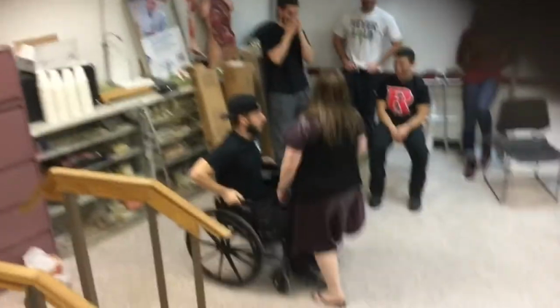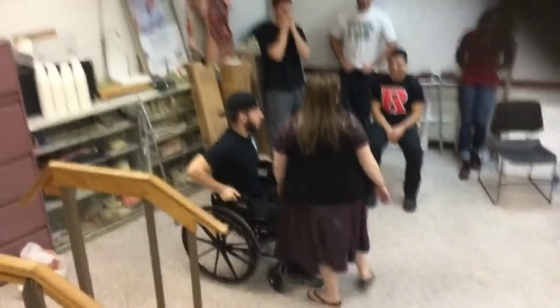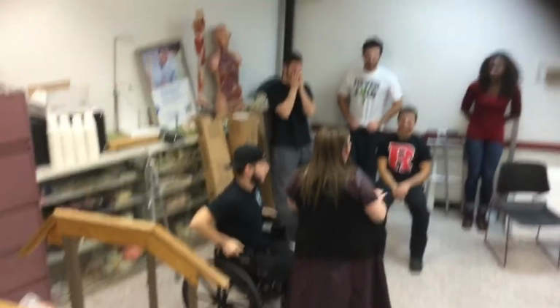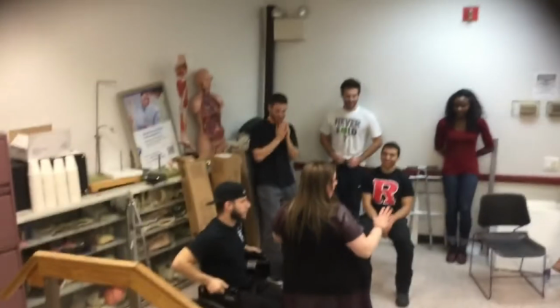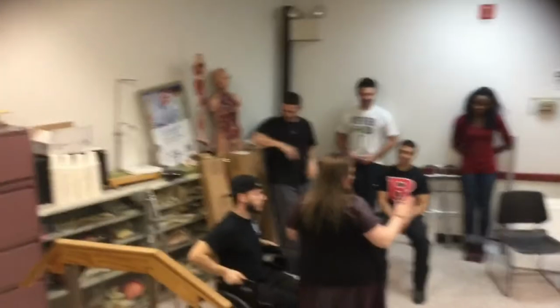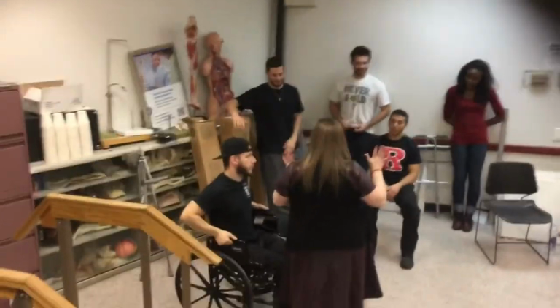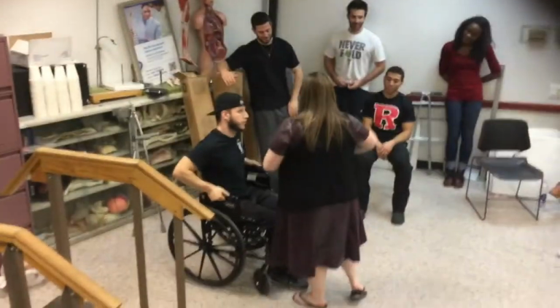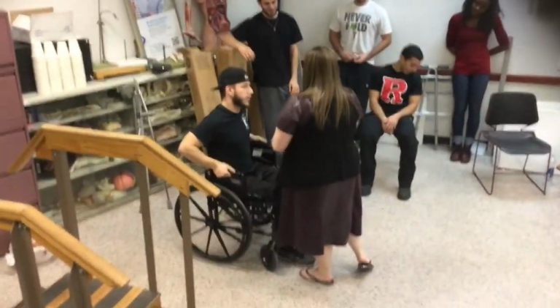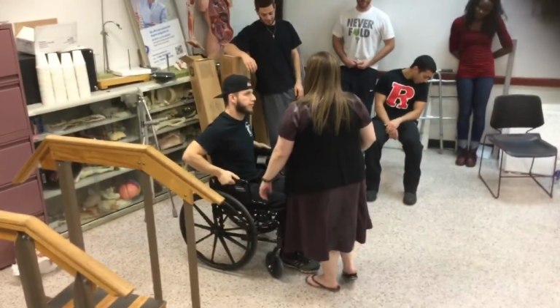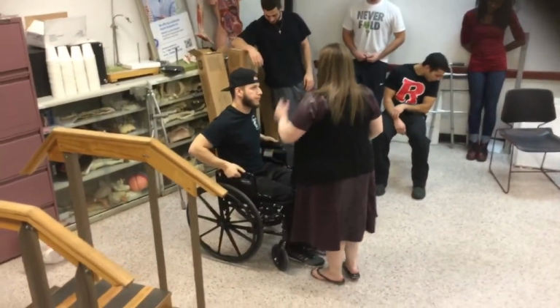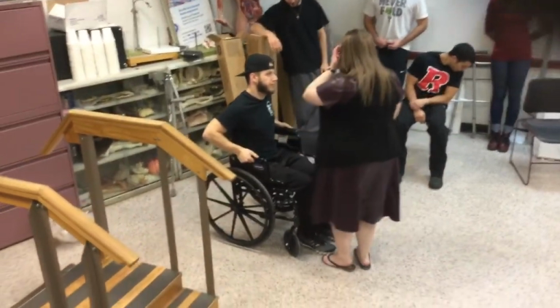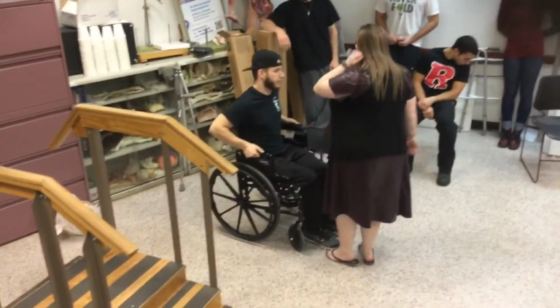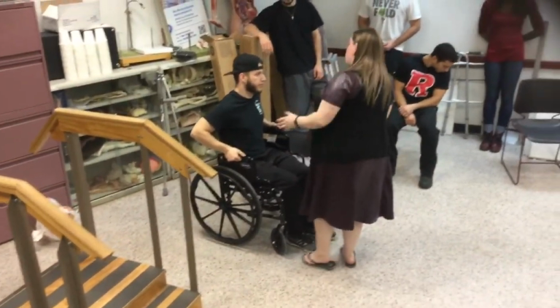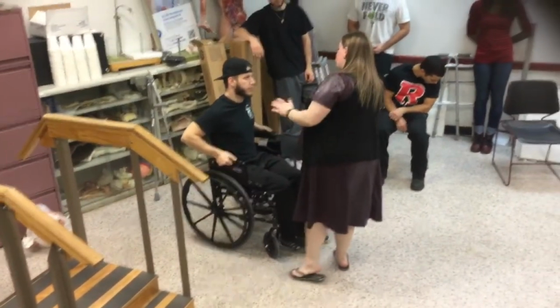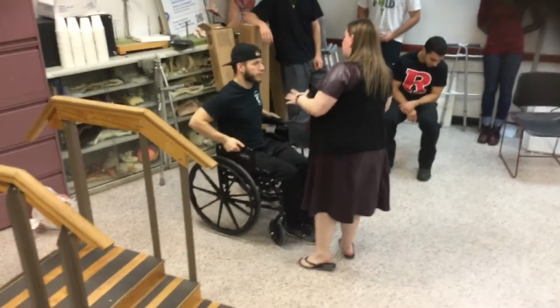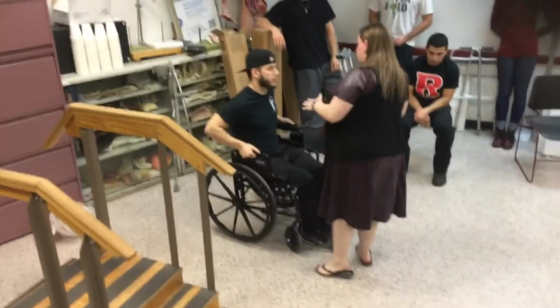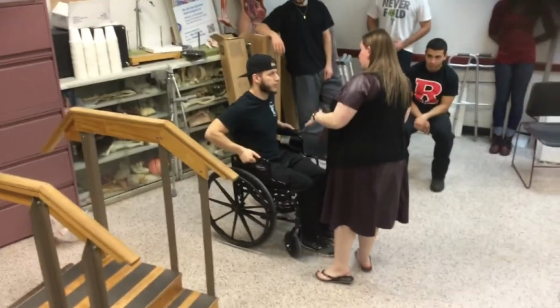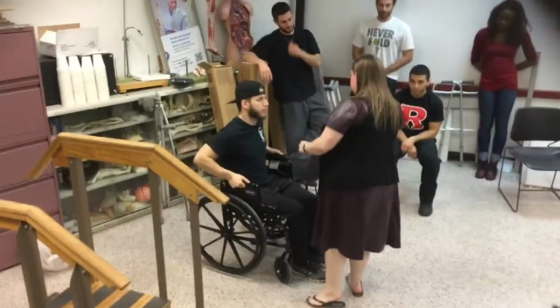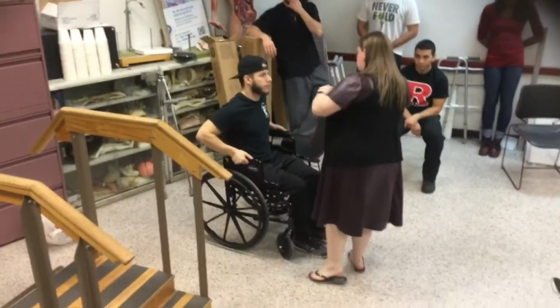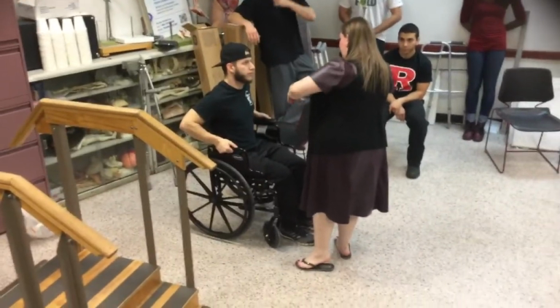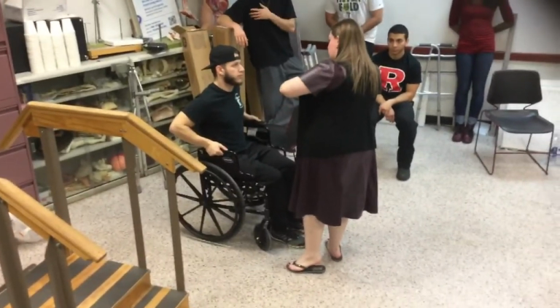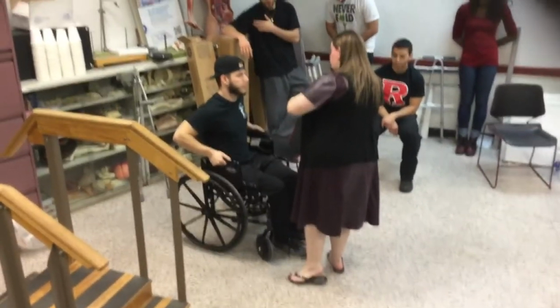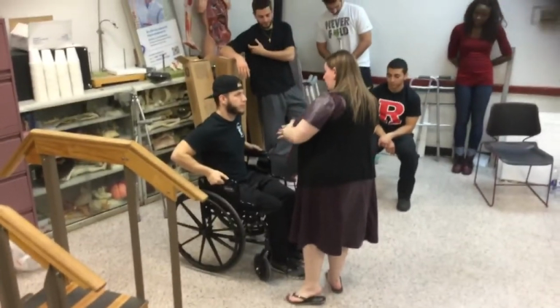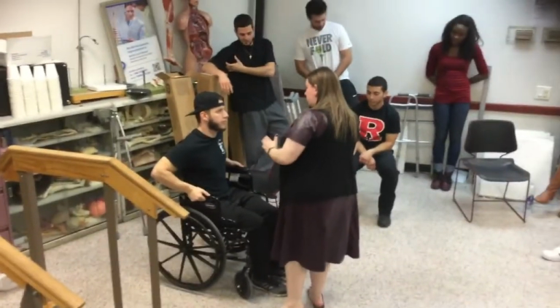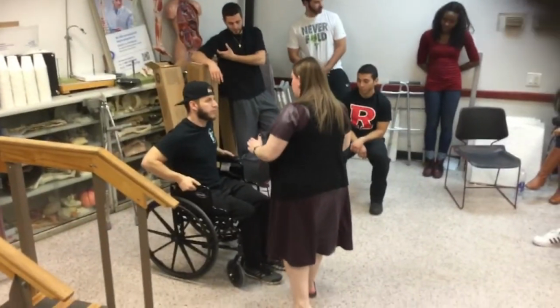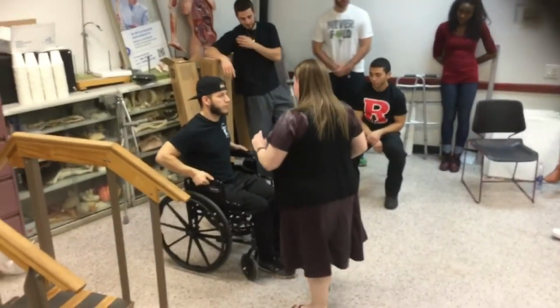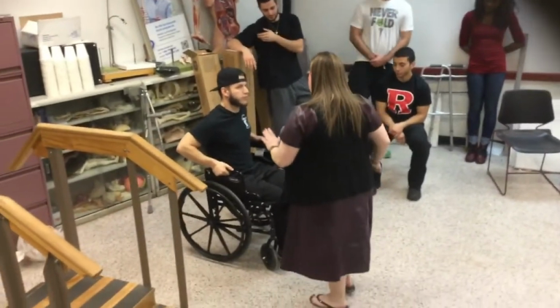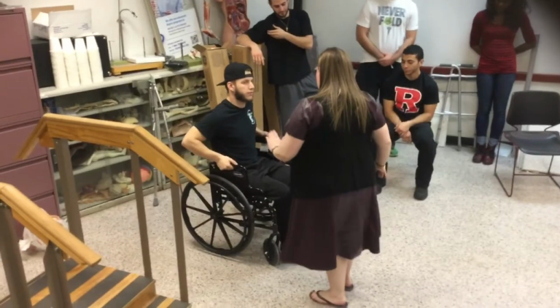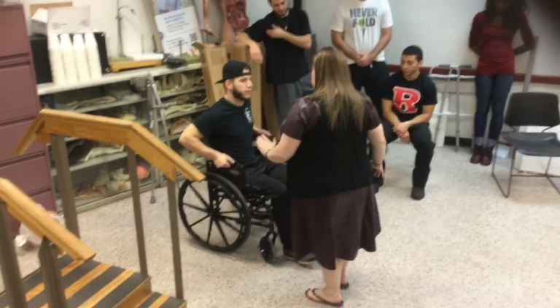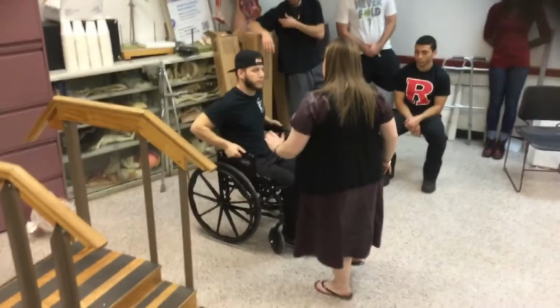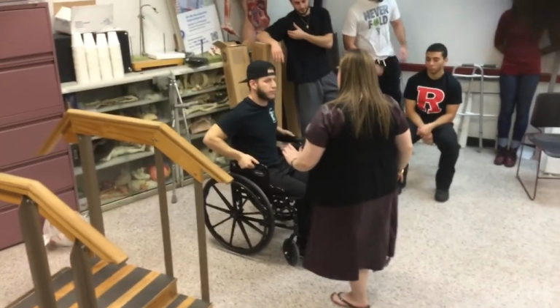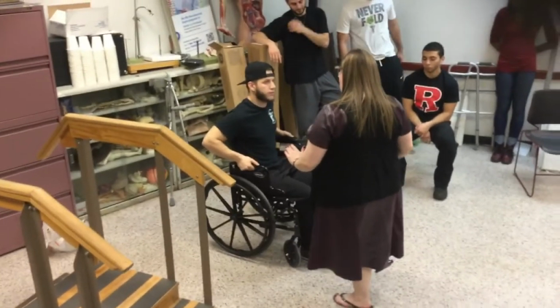So now we're going to do non-weight bearing. Non-weight bearing right leg. You are non-weight bearing right leg, which means zero. Absolutely no weight goes on that leg. That leg cannot touch the floor — you're going to have to keep it up like this.